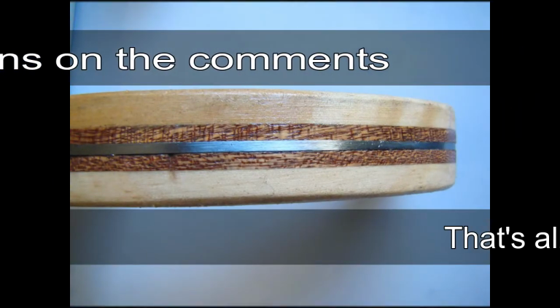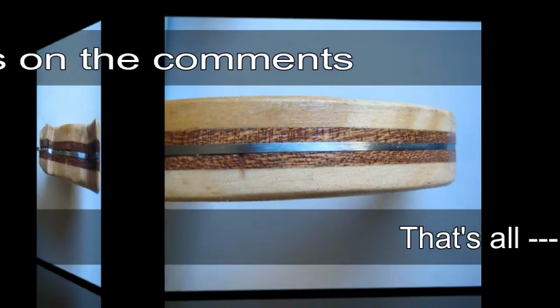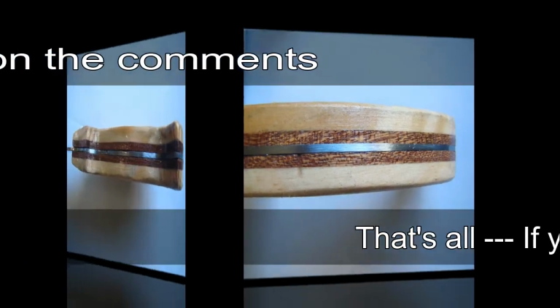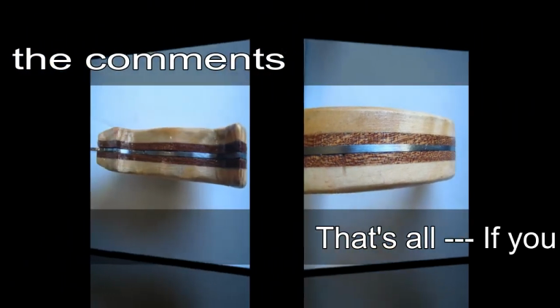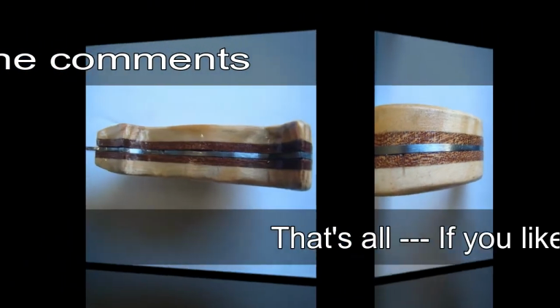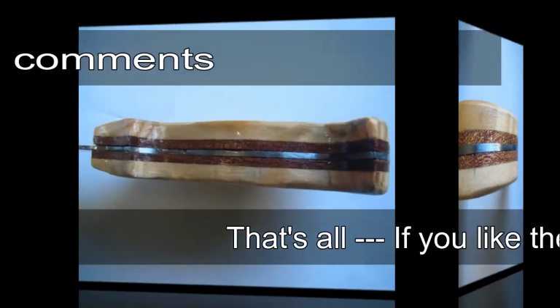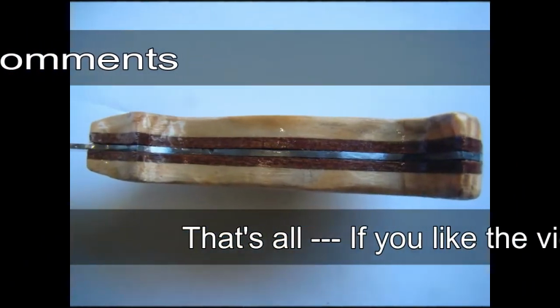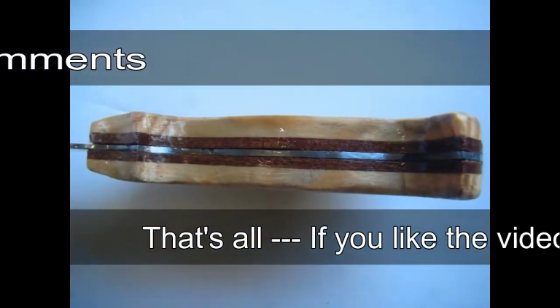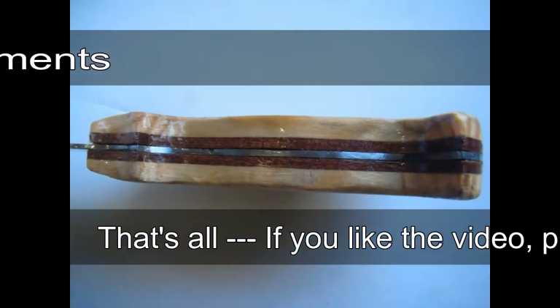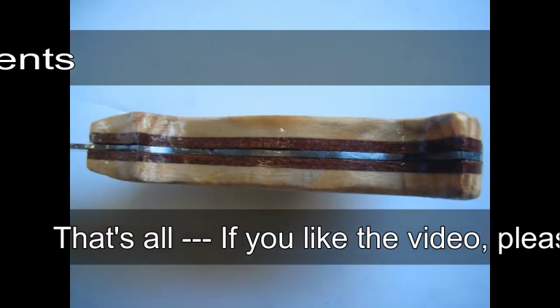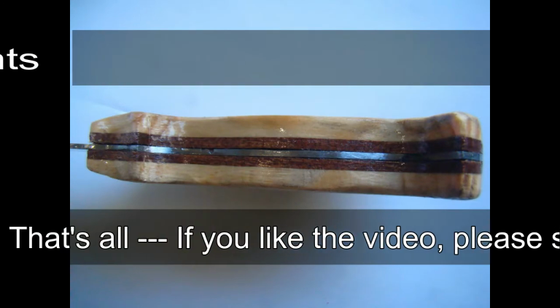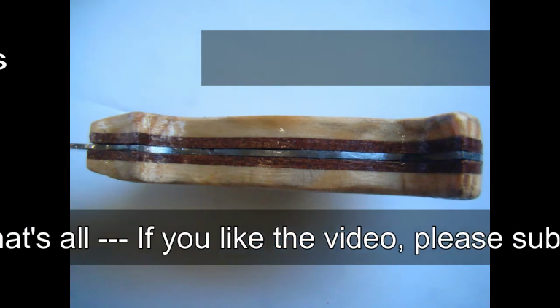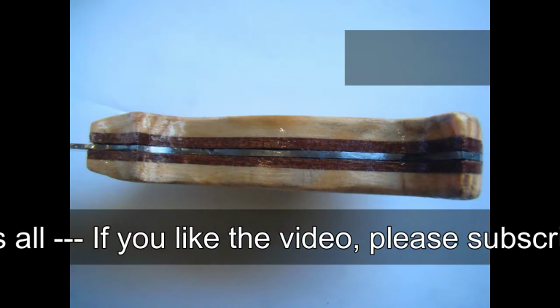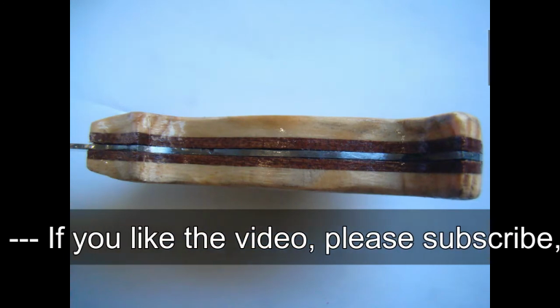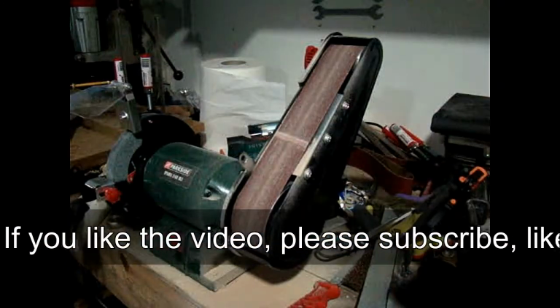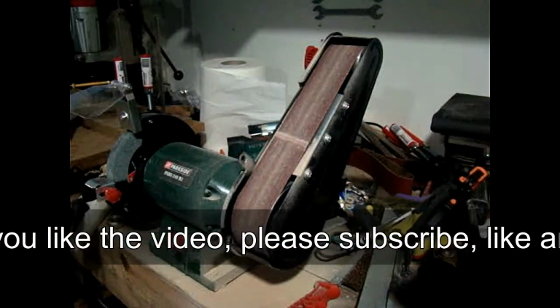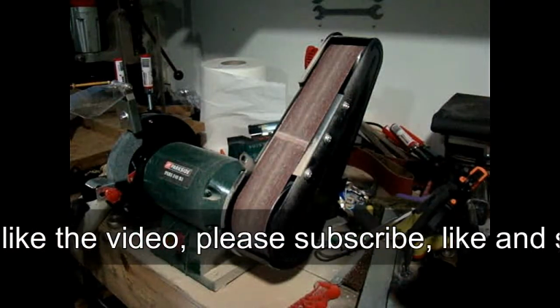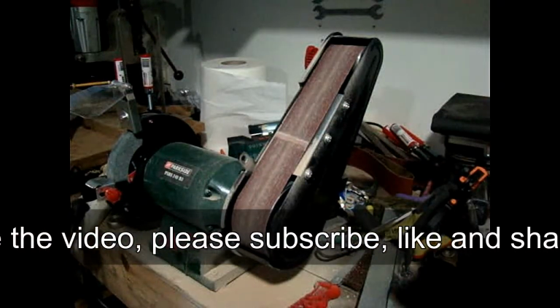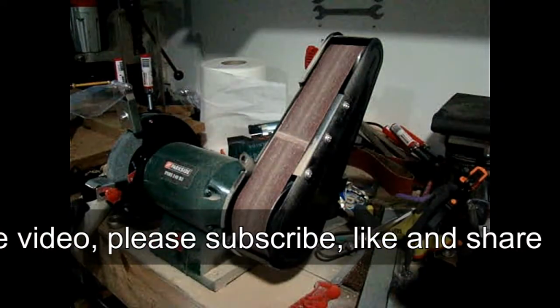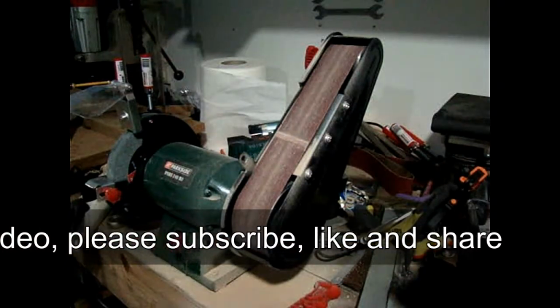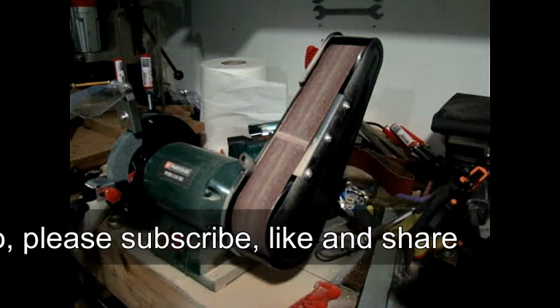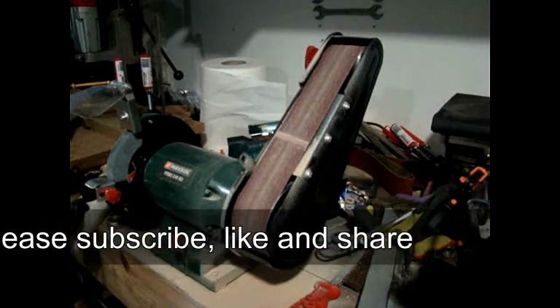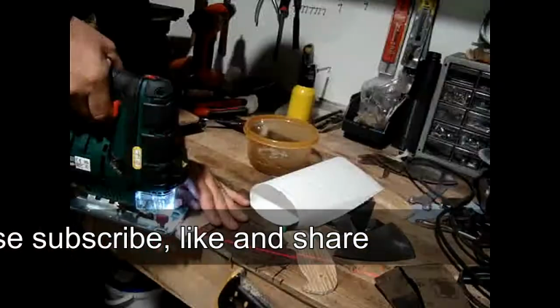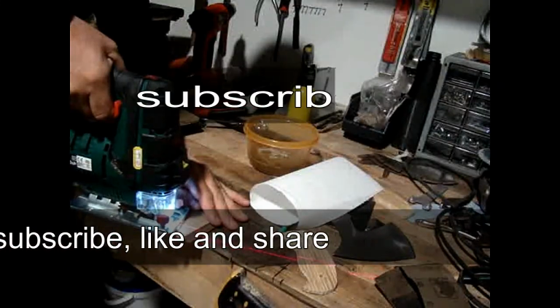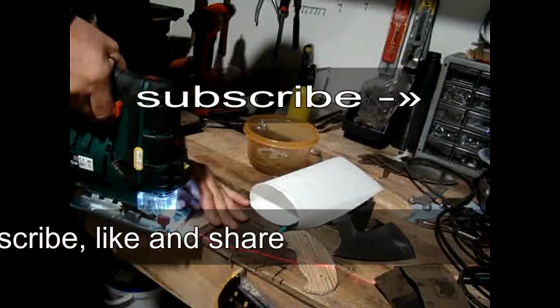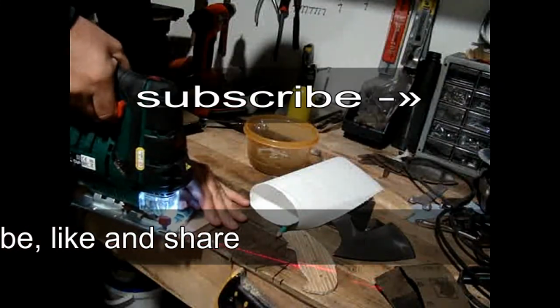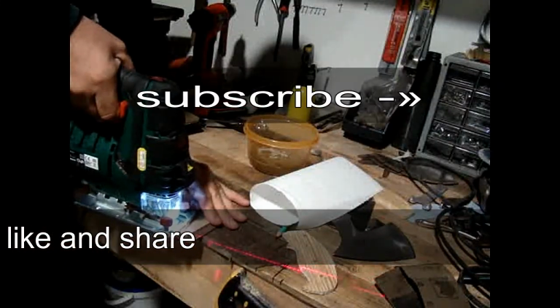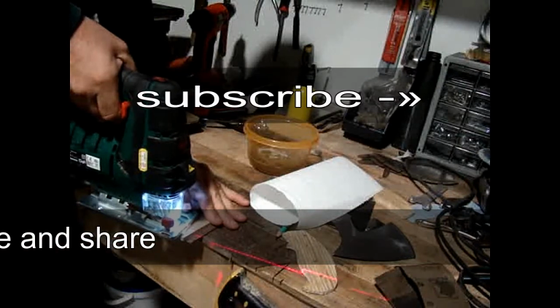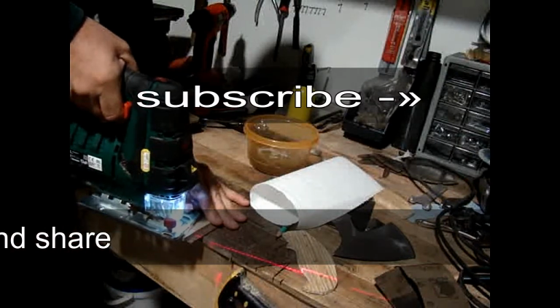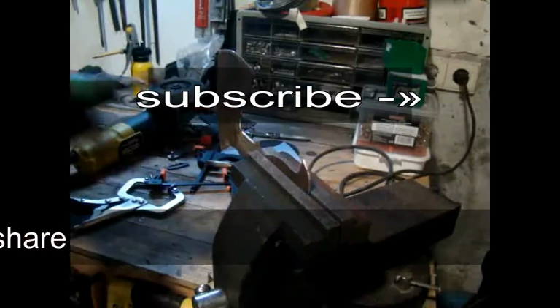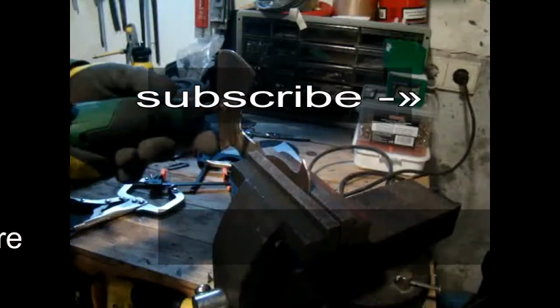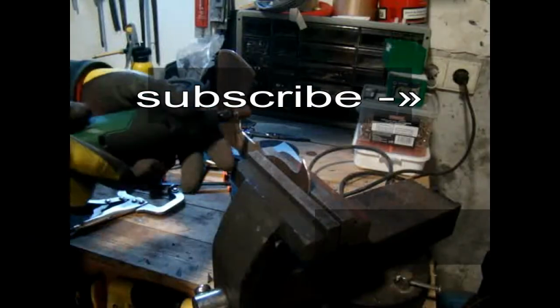As you can see, the majority of my tools in my shop are from Parkside. It's a very good and affordable brand. If you want to see, I have a few reviews on my channel. I'll see you soon.